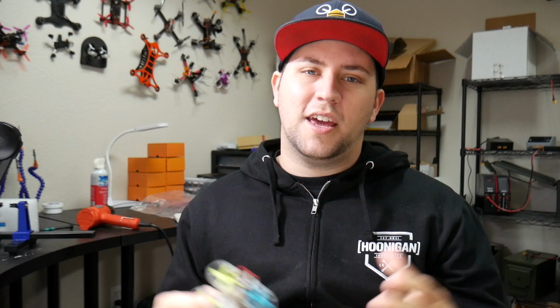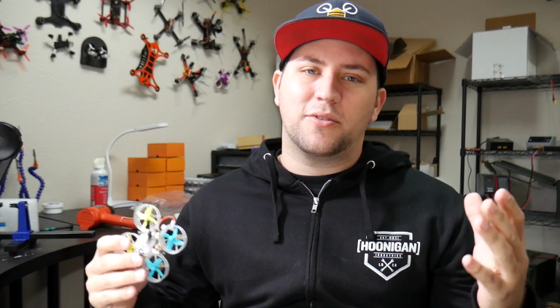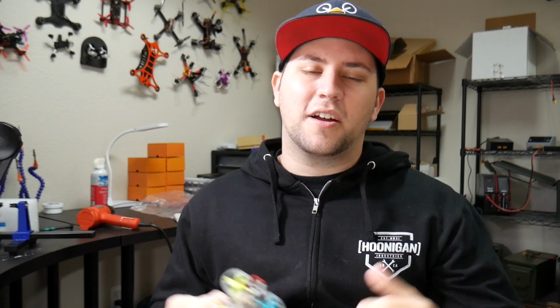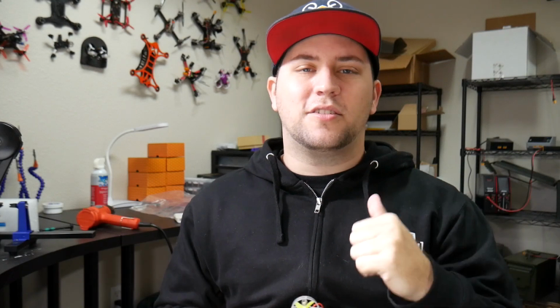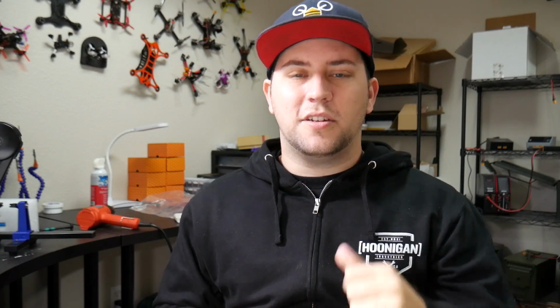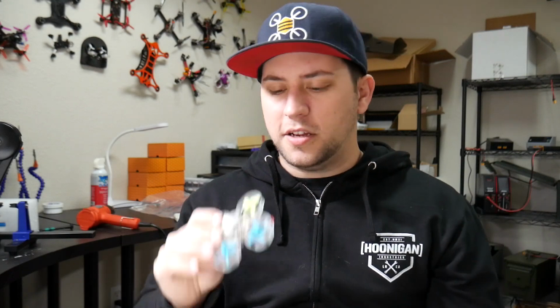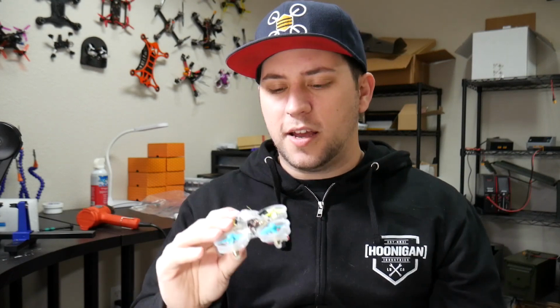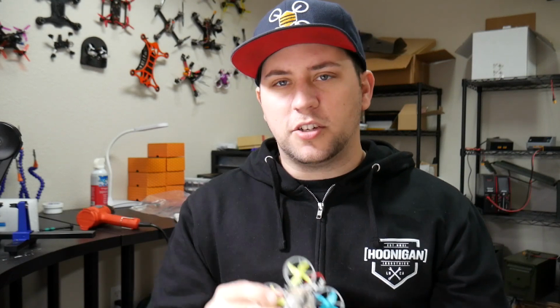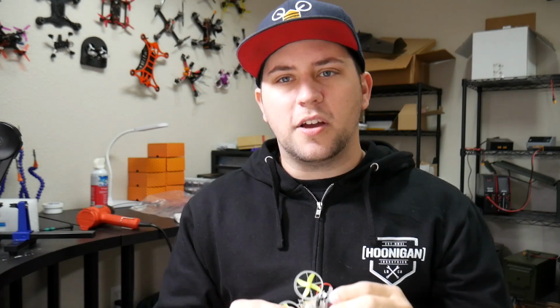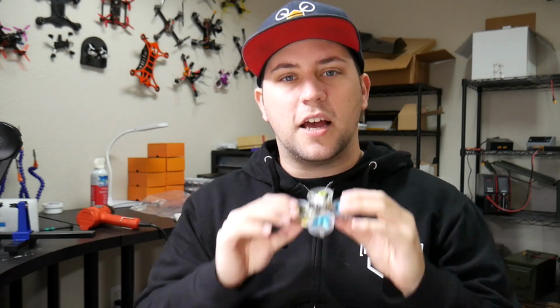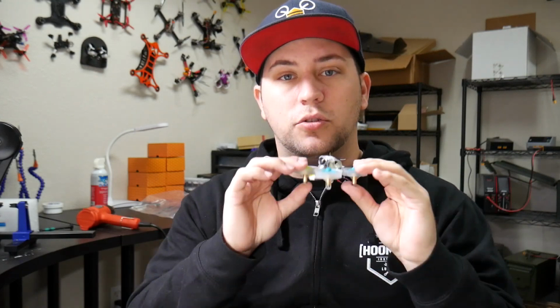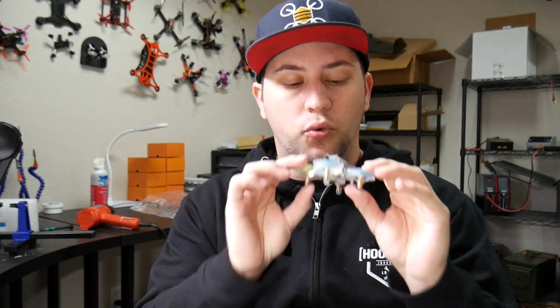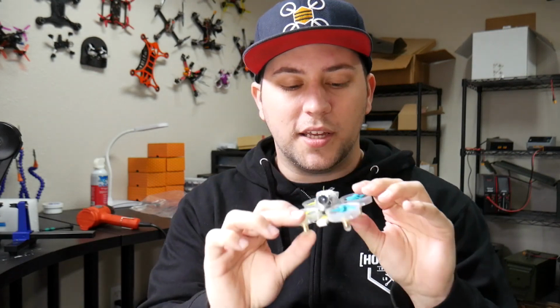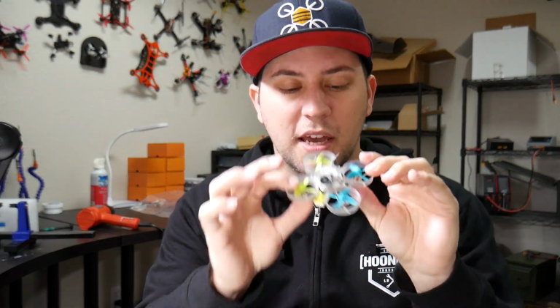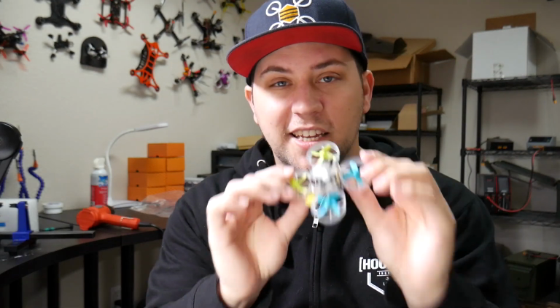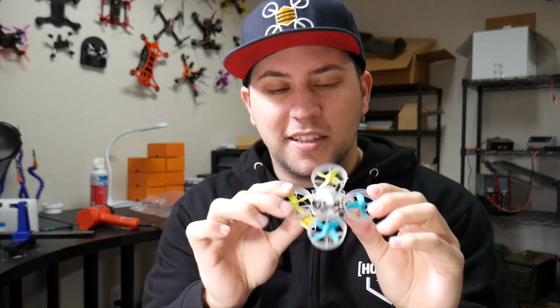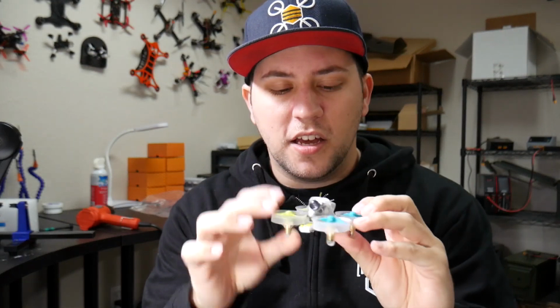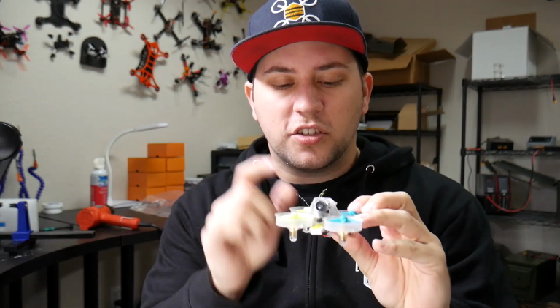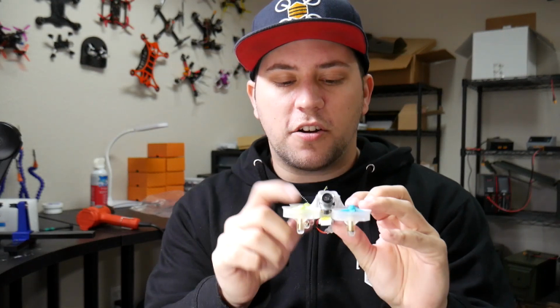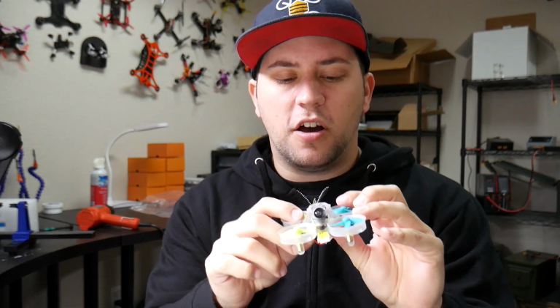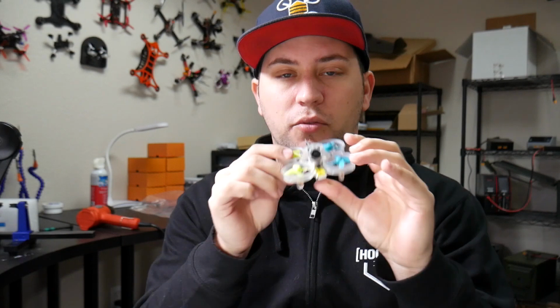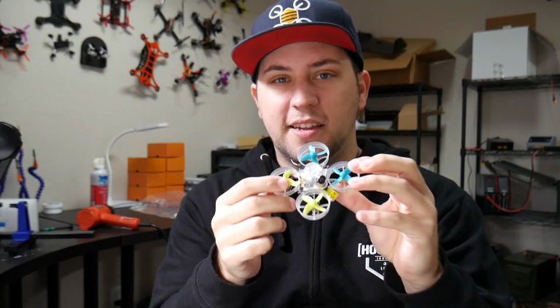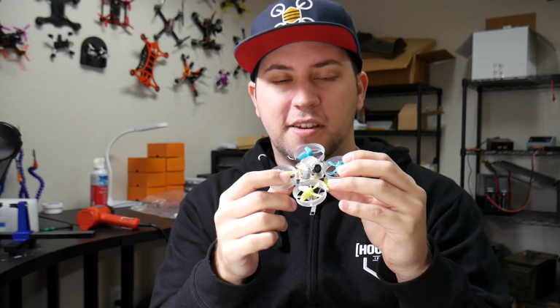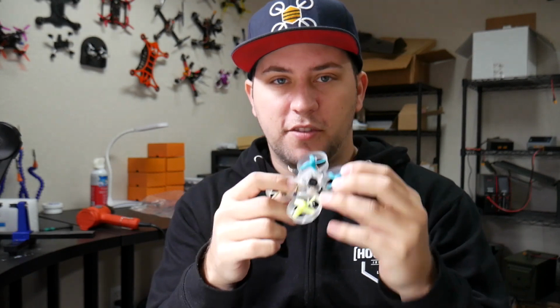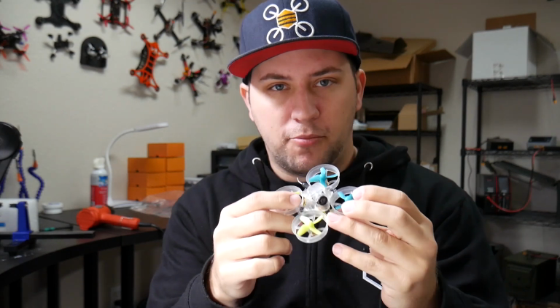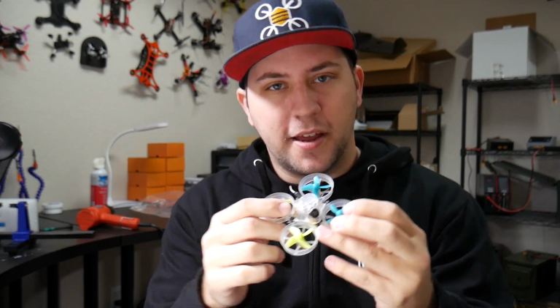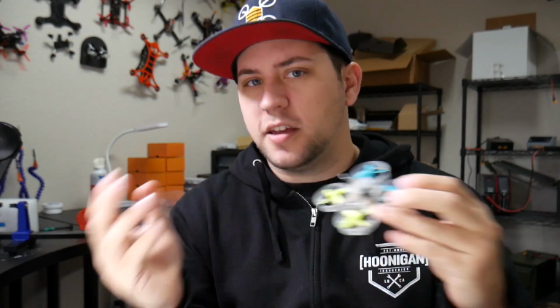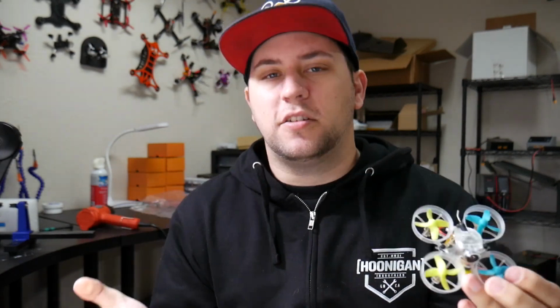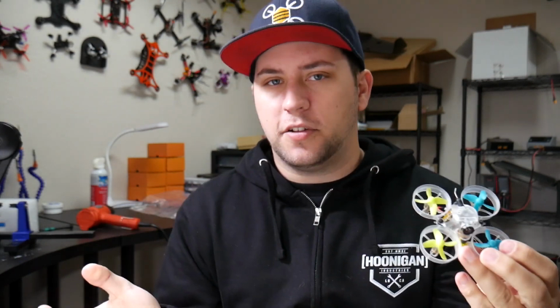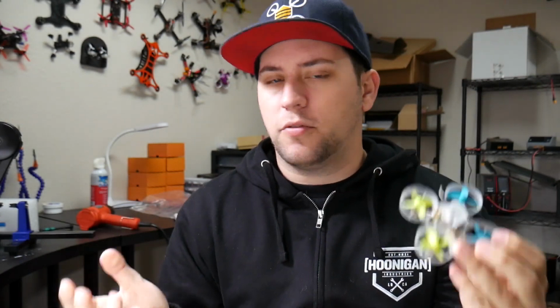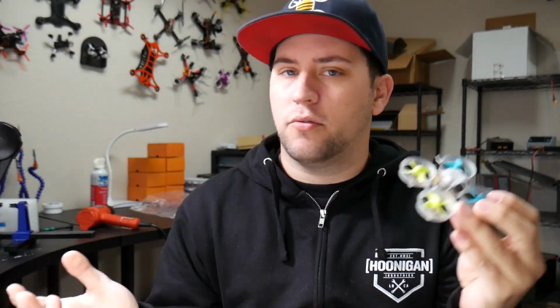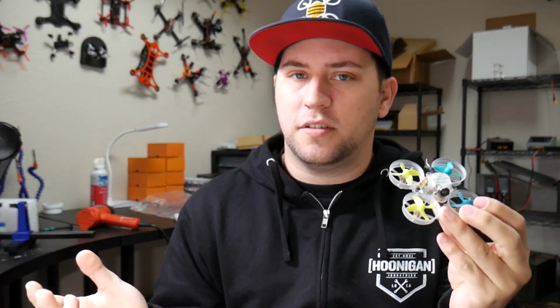Hey, what's going on guys, Goose here. Today I'm going to show you guys how to quickly and easily solder on the receiver antenna for the bee brain light, in case yours fell off for whatever reason.